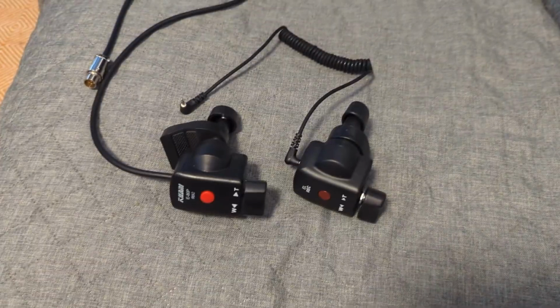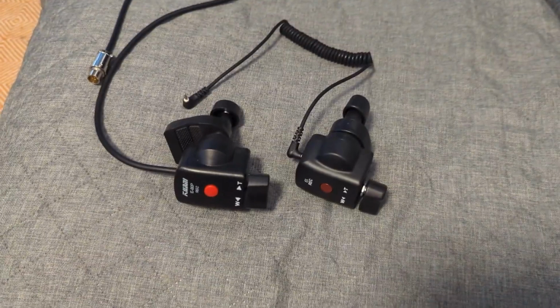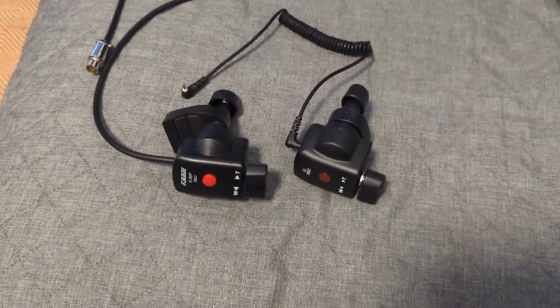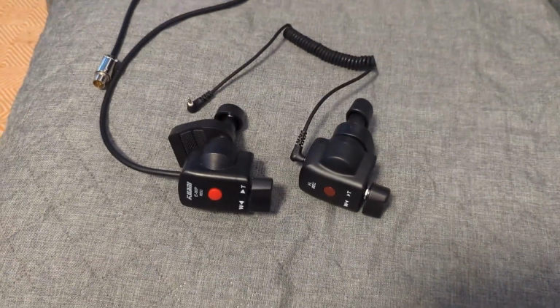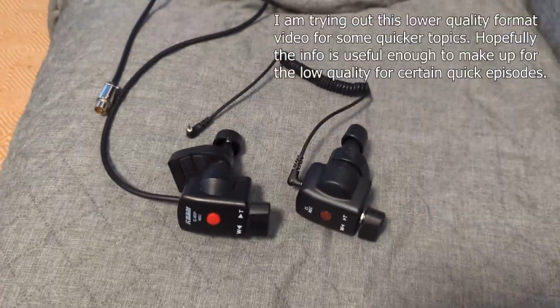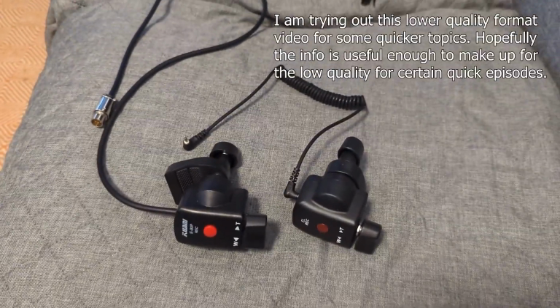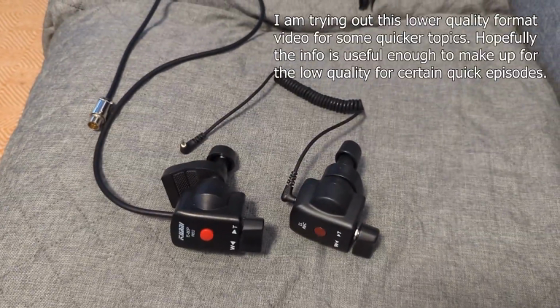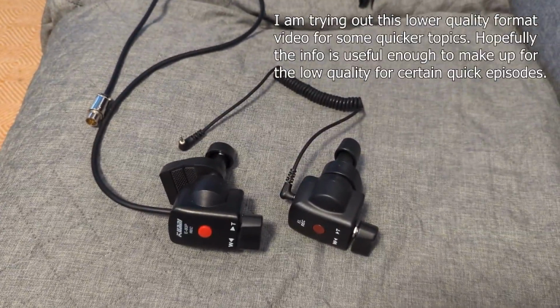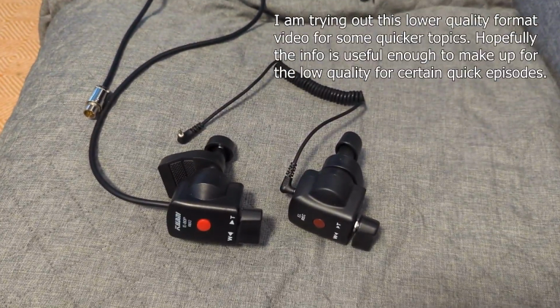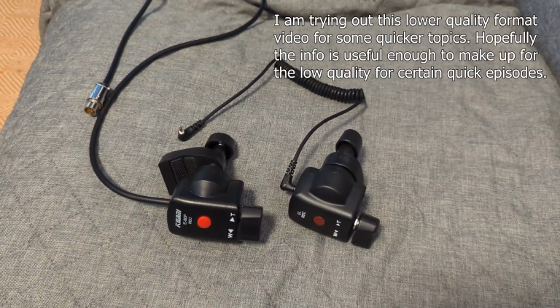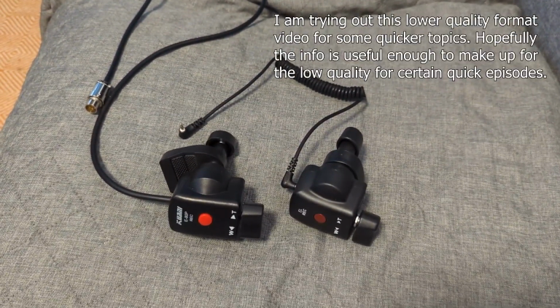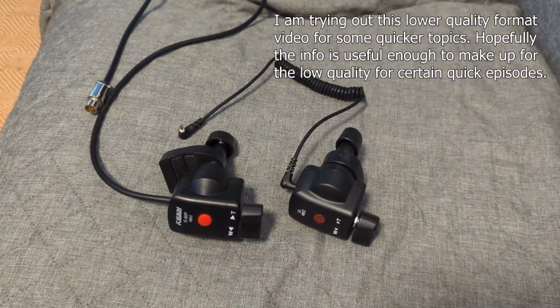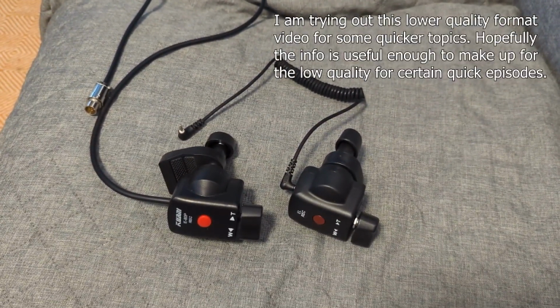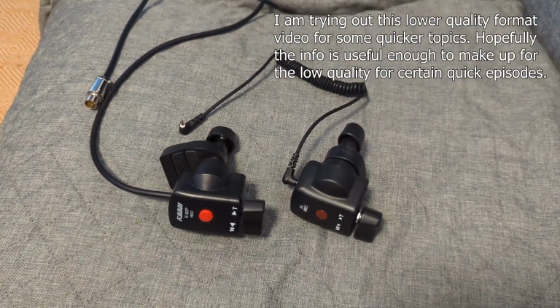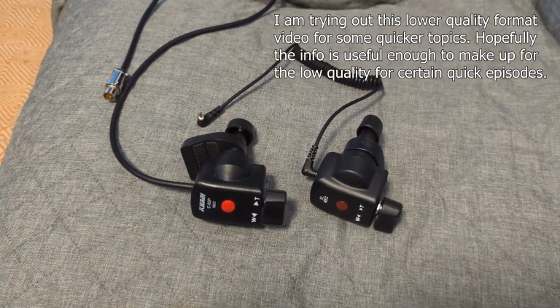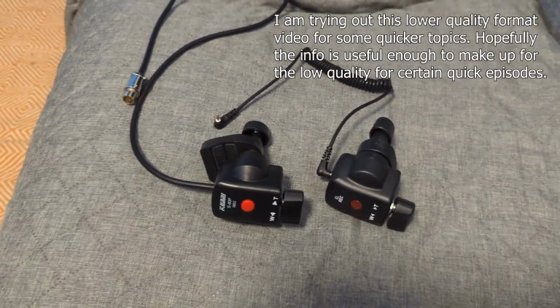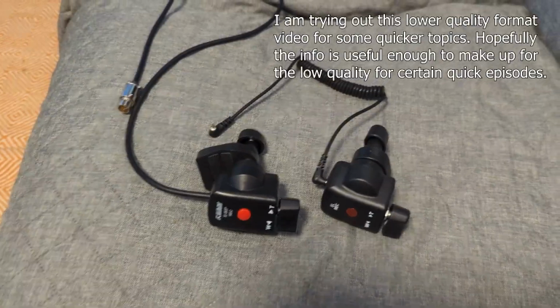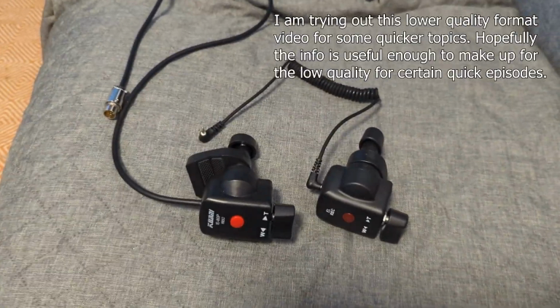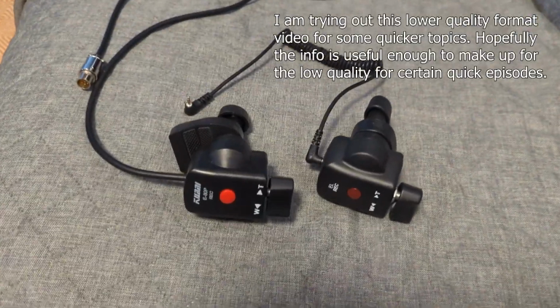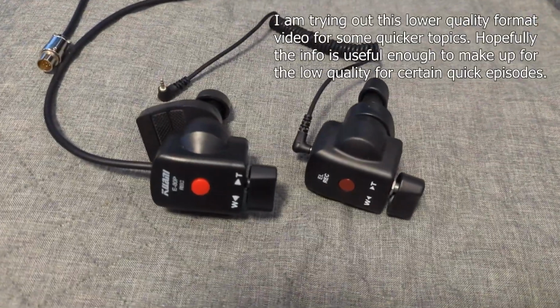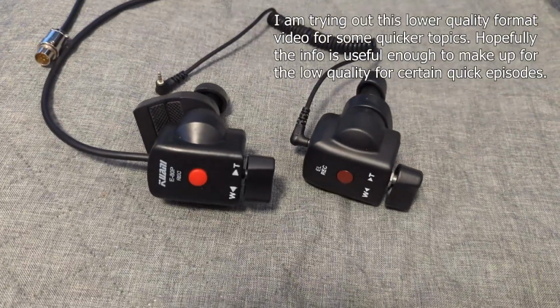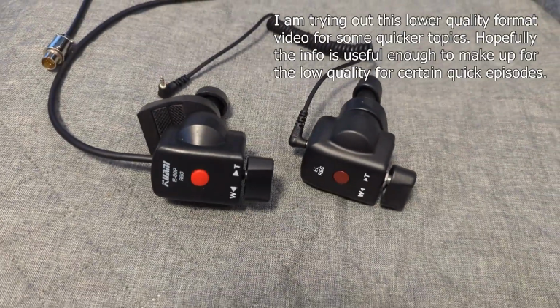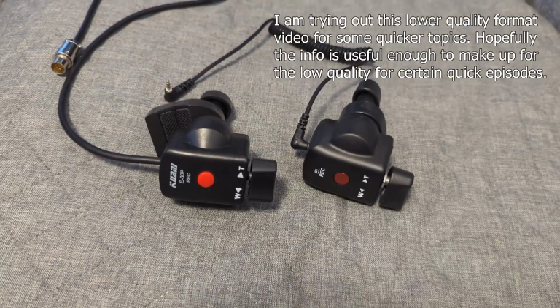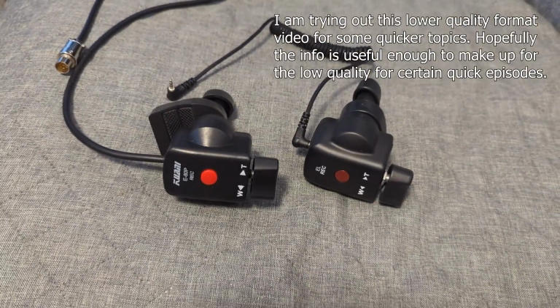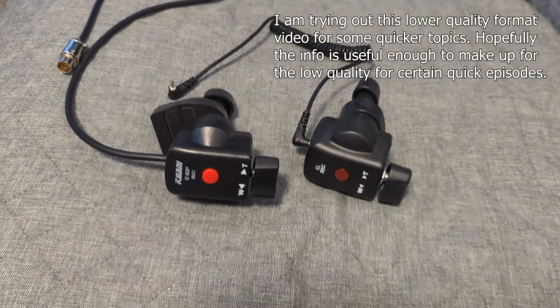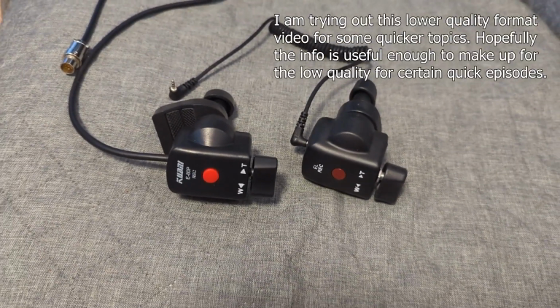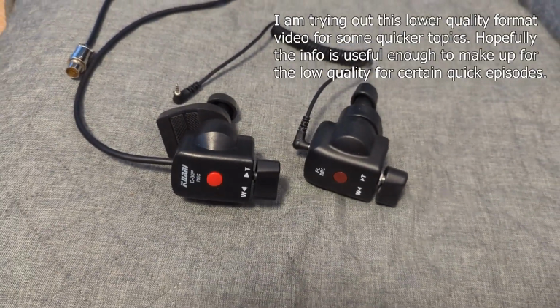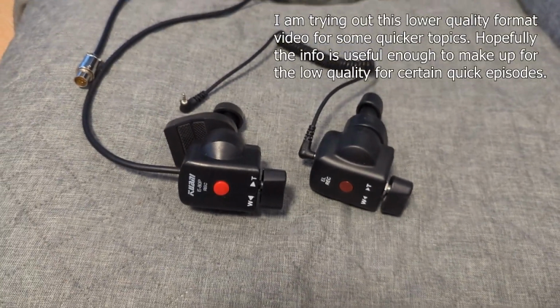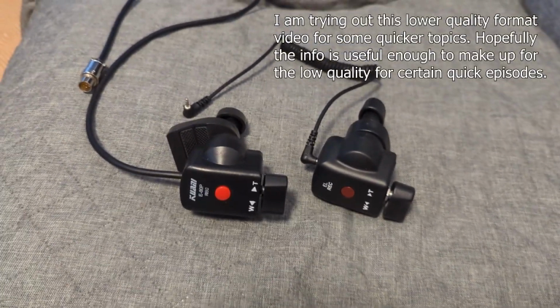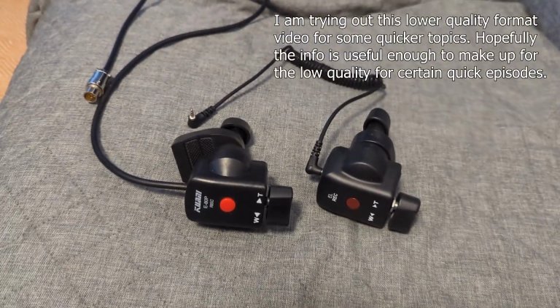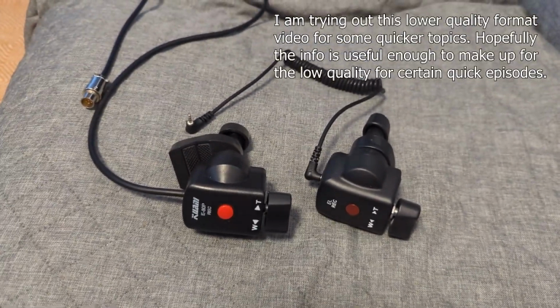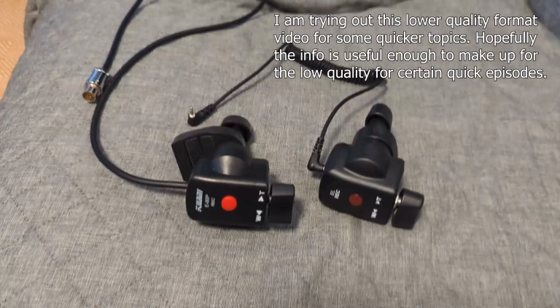All right guys, super quick one today - this is not really worth a full video. Here I have two zoom demands and yeah, they look pretty similar but they're completely different zoom demands.